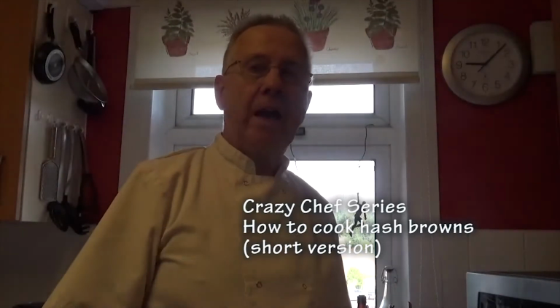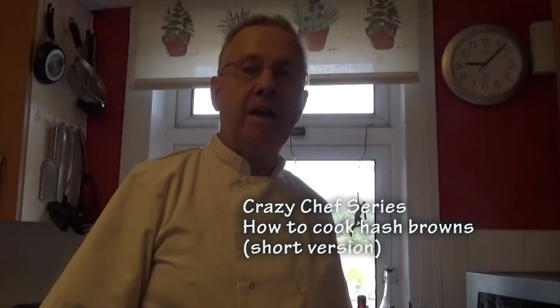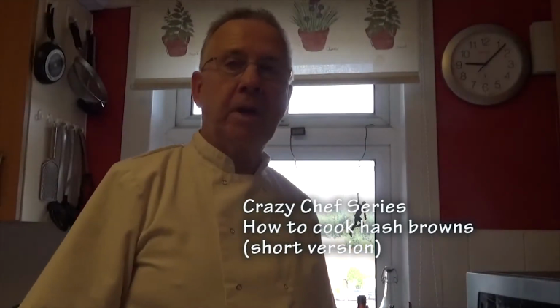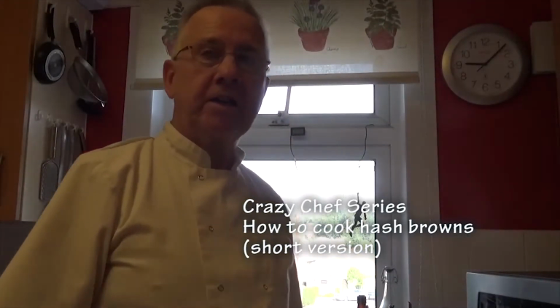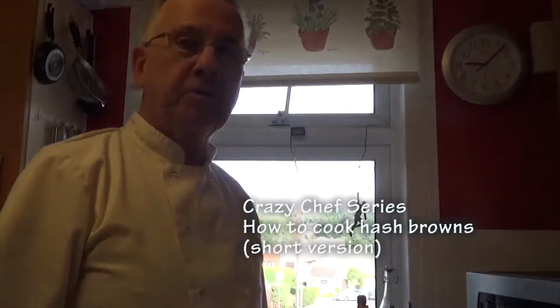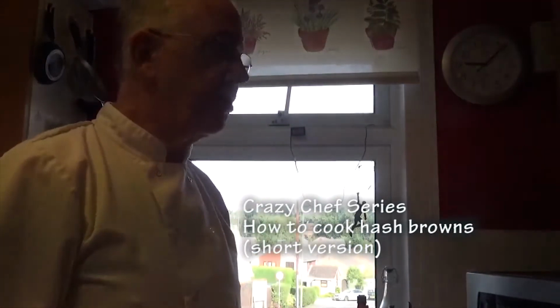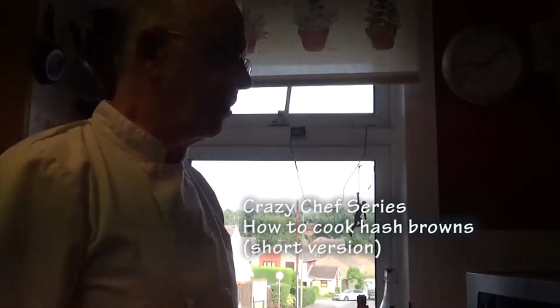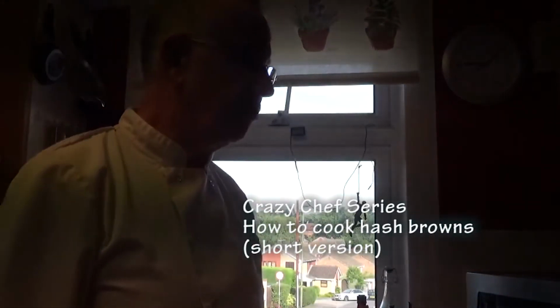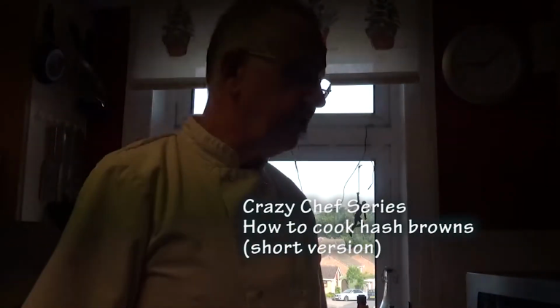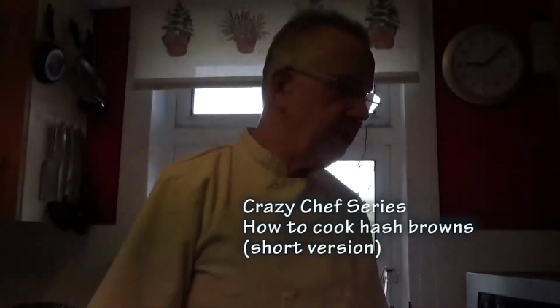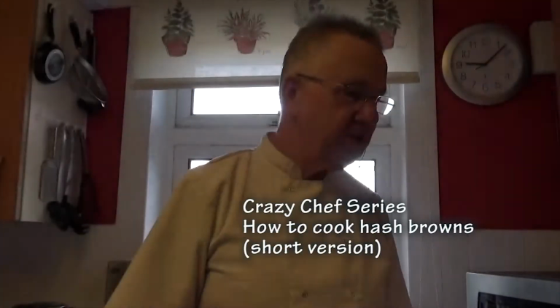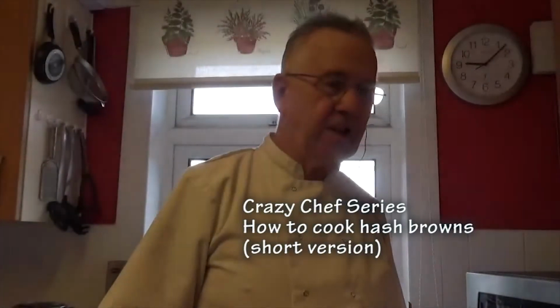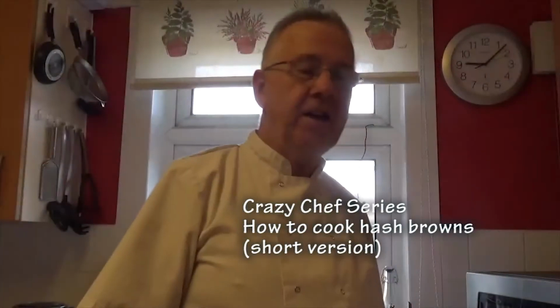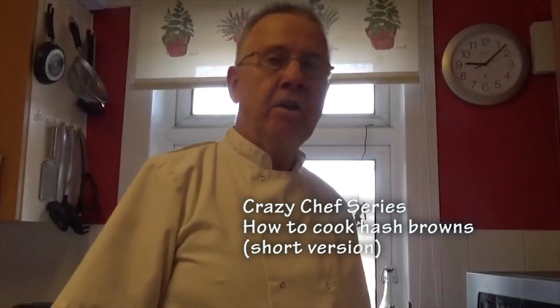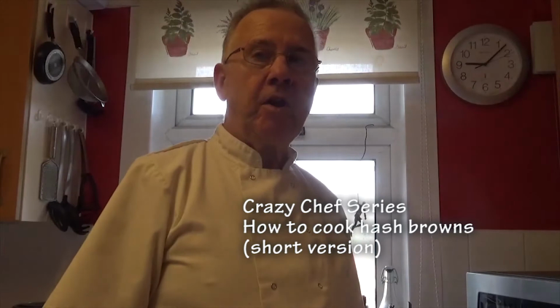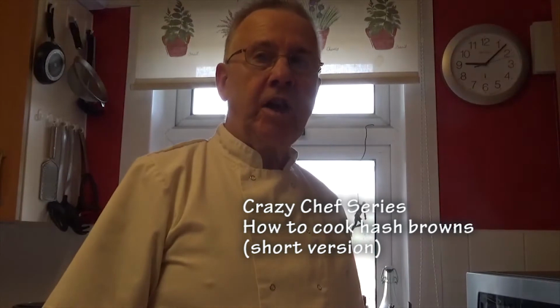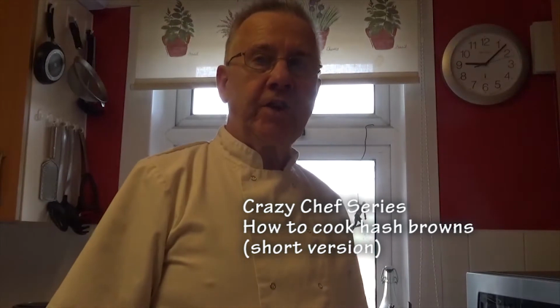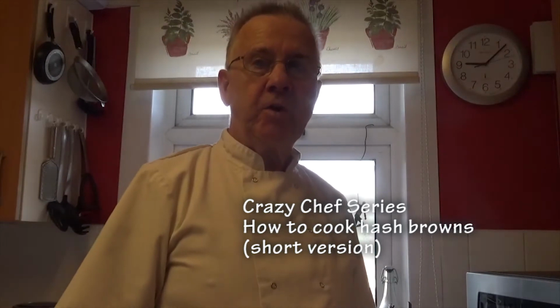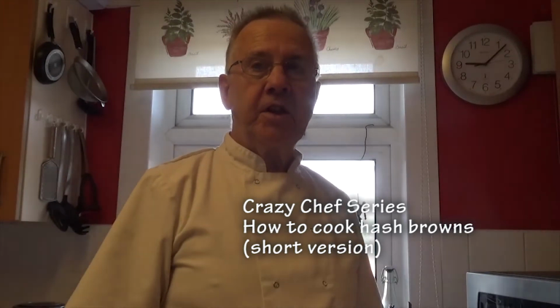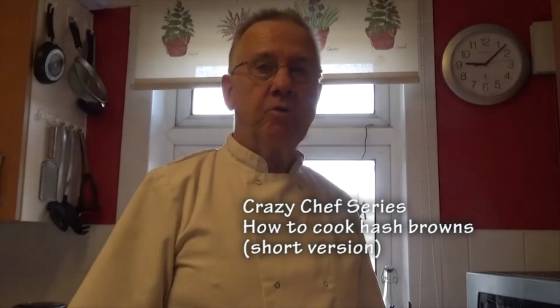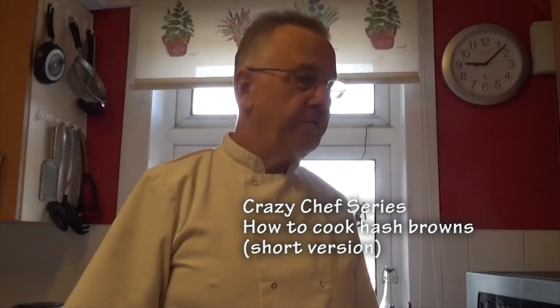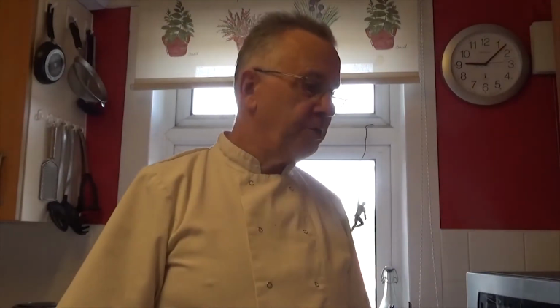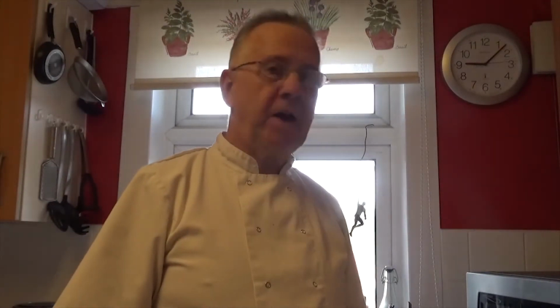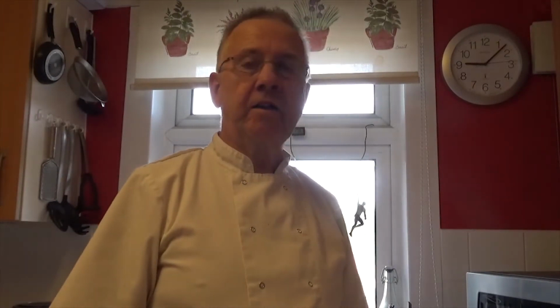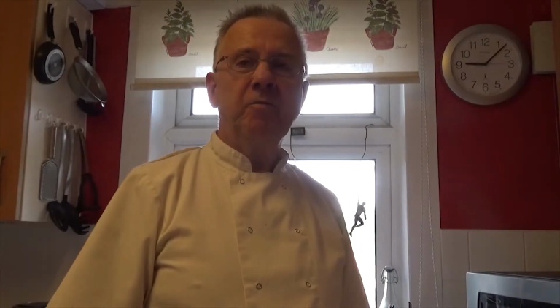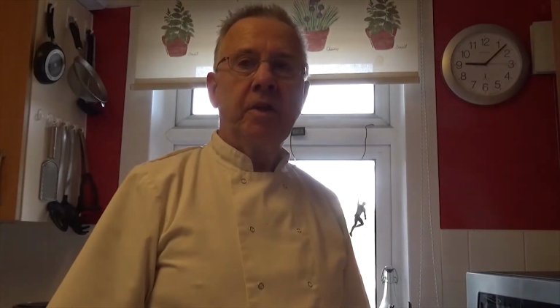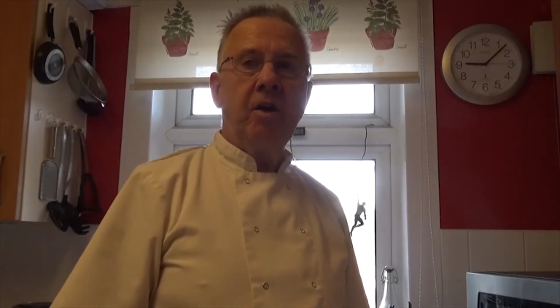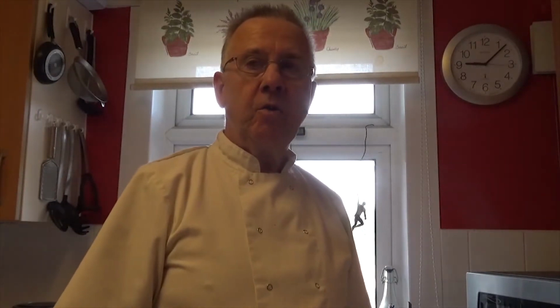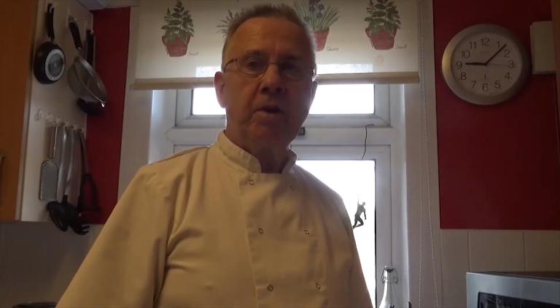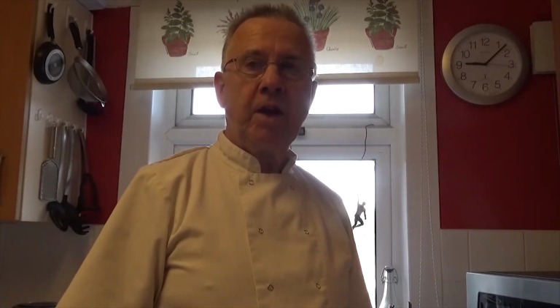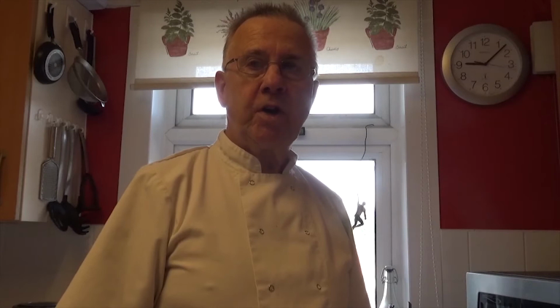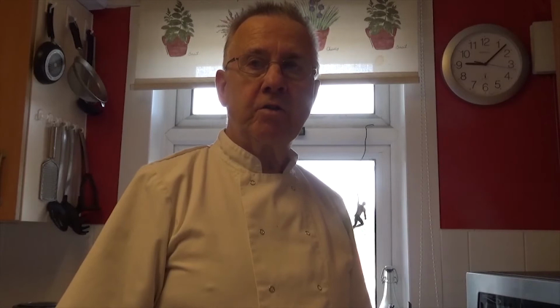Trianglum Galaxy Protractions, Crazy Chef Edition again. The last video we did the old crispy bacon, now we're going to make some hash browns.